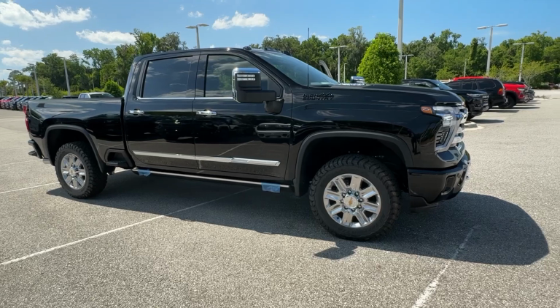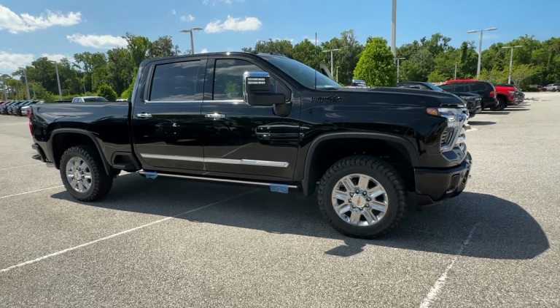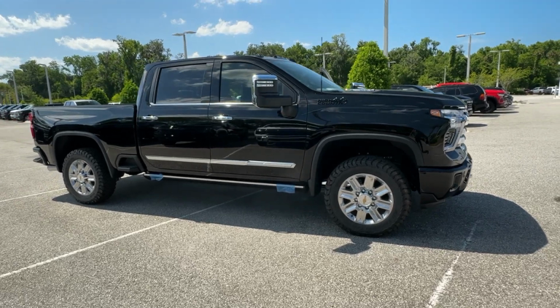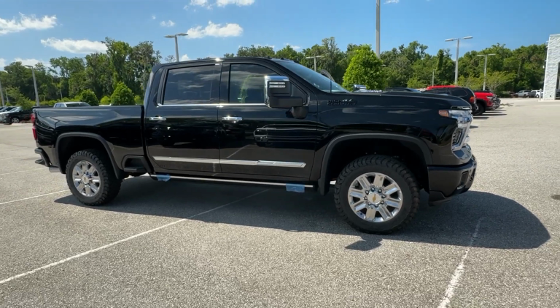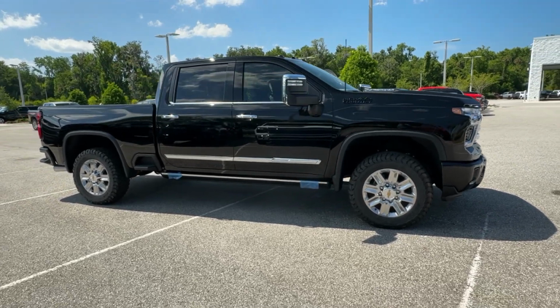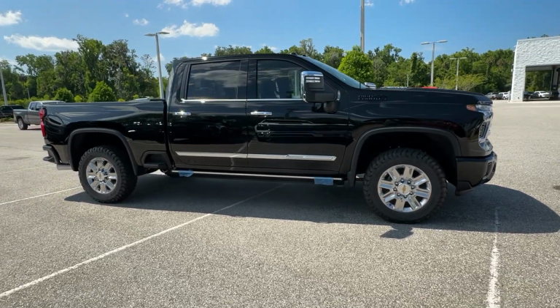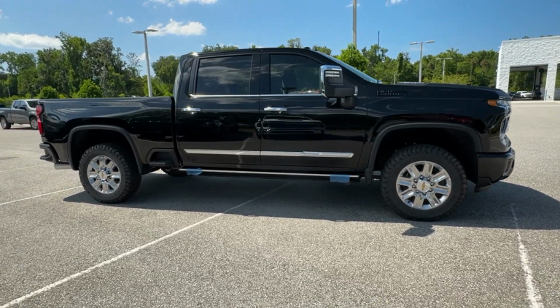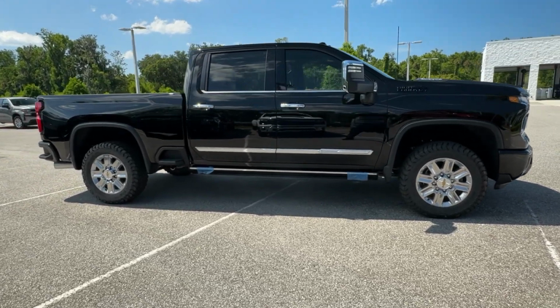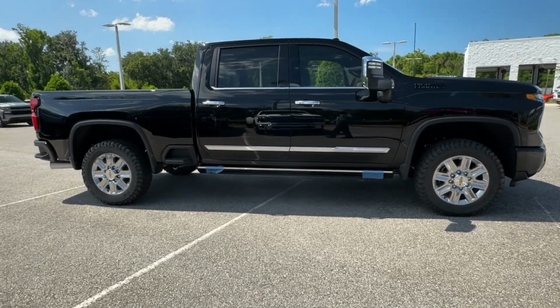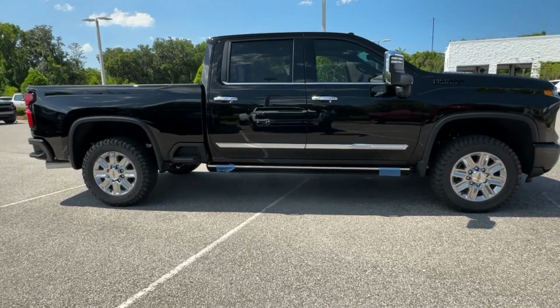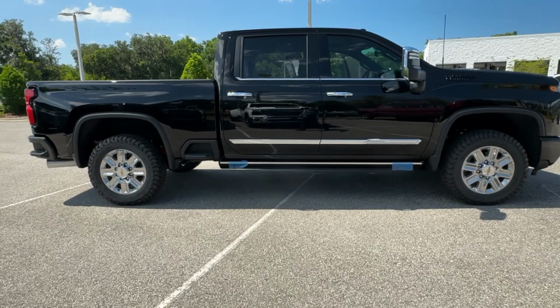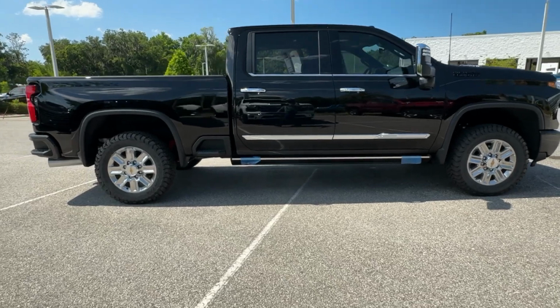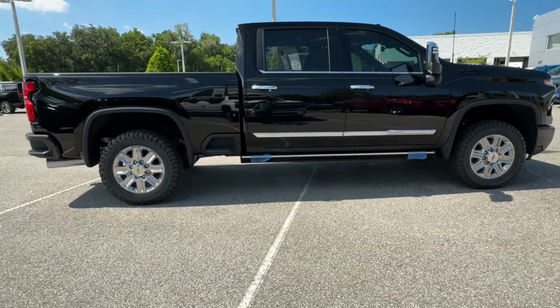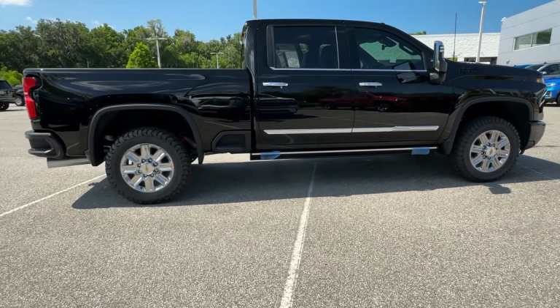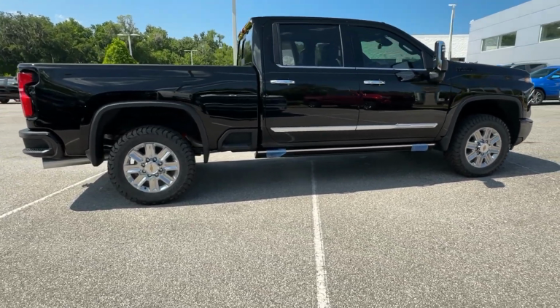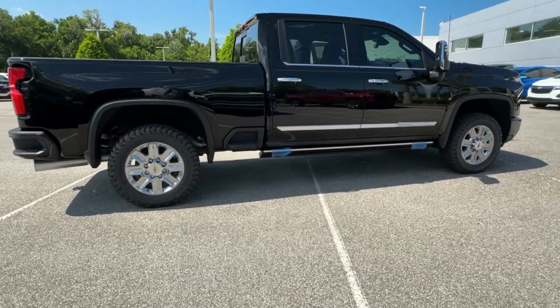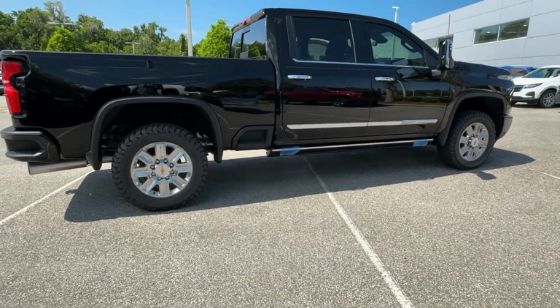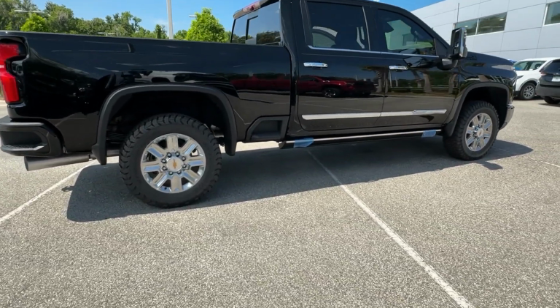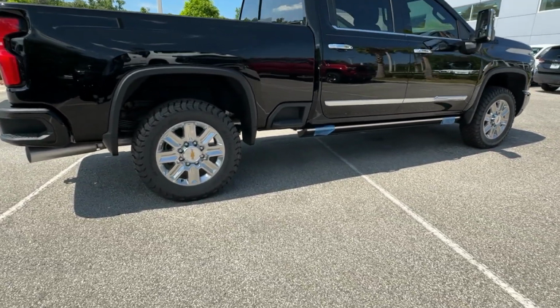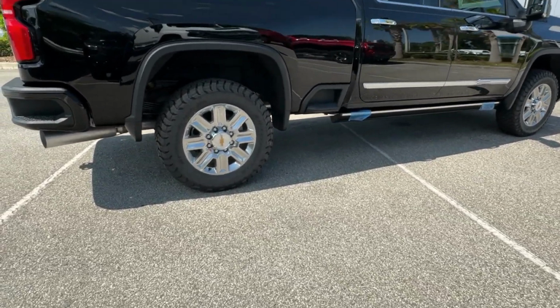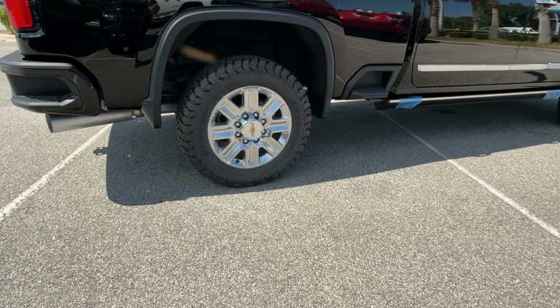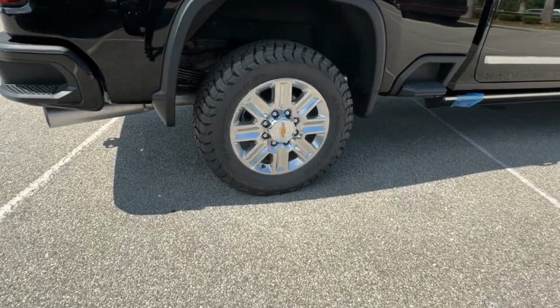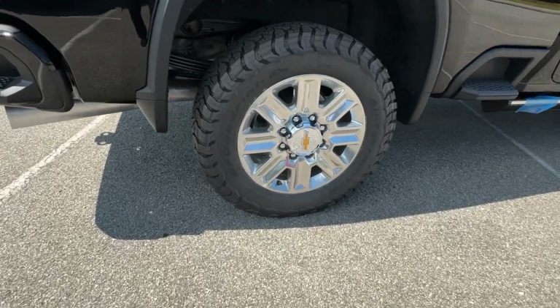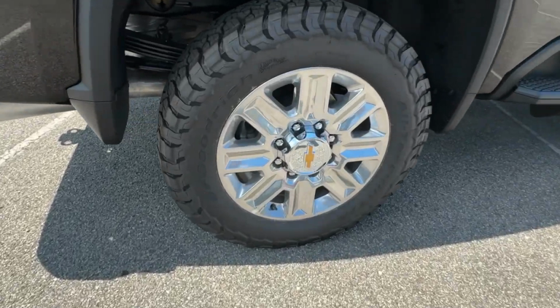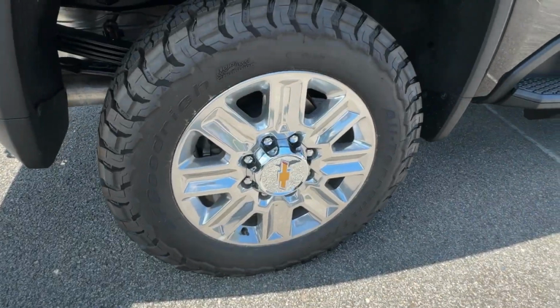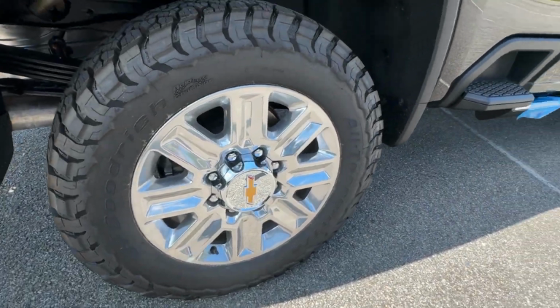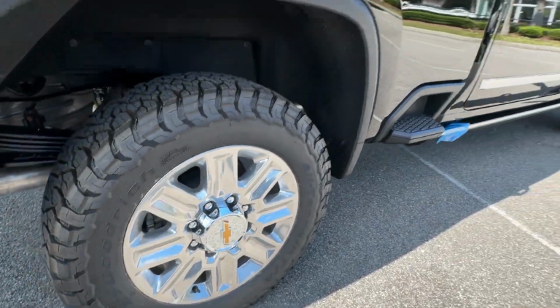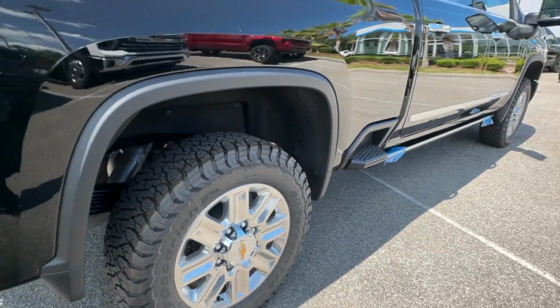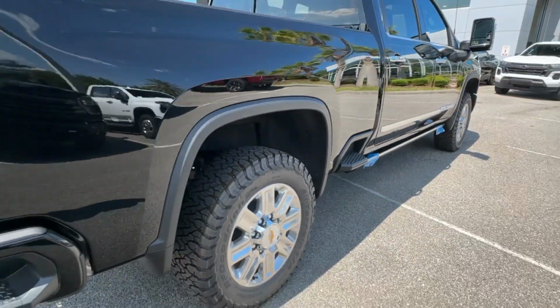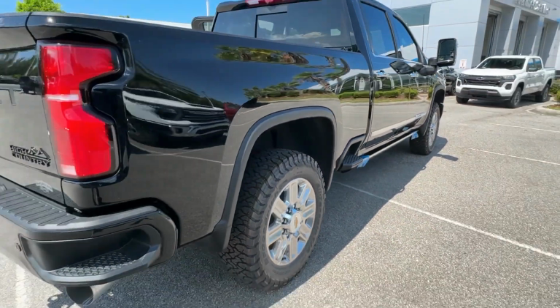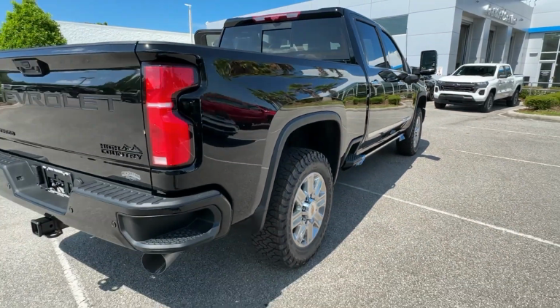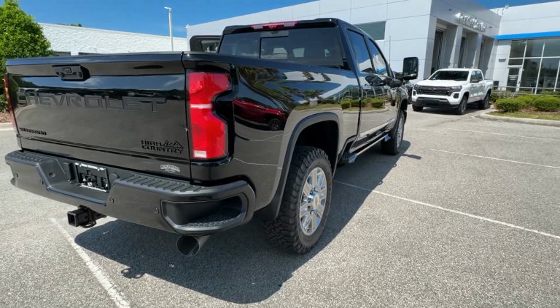Hop into the 2024 Chevrolet Silverado HD. The all-new Silverado builds on its heritage with an improved bed design, increased cargo capacity, customizable technology, refined comfort and safety features, and even bolder strength.